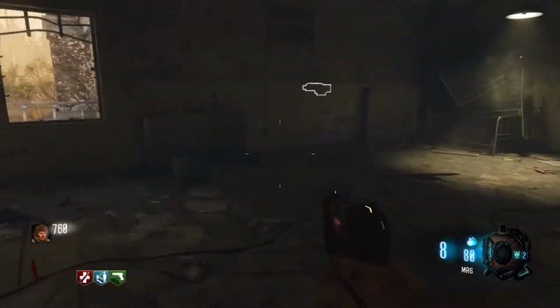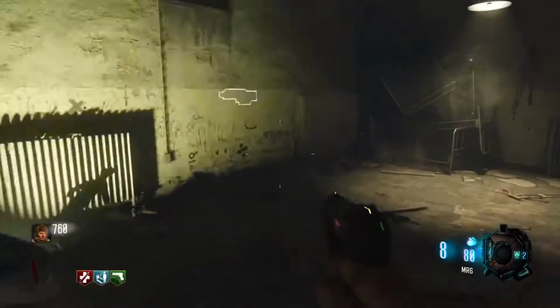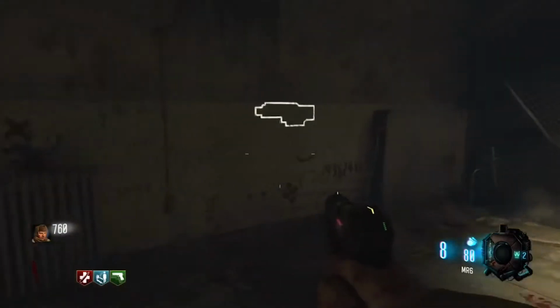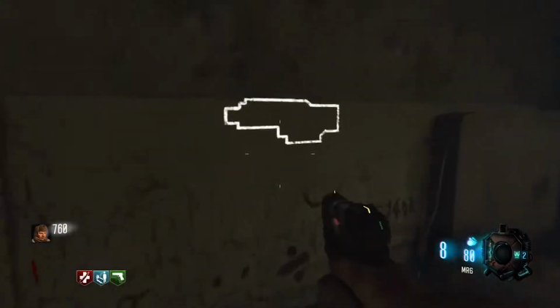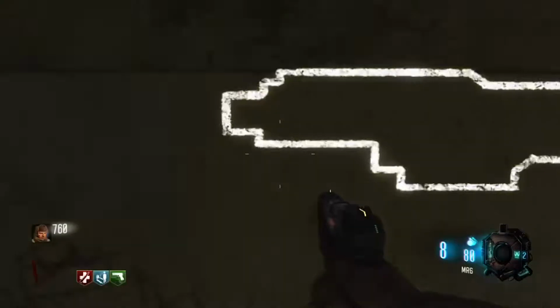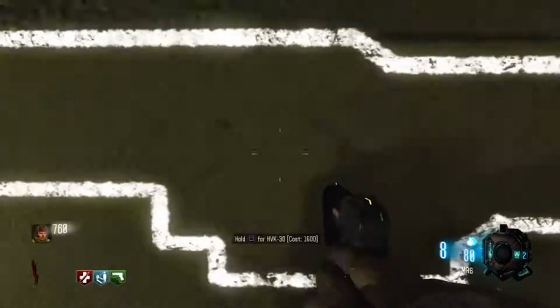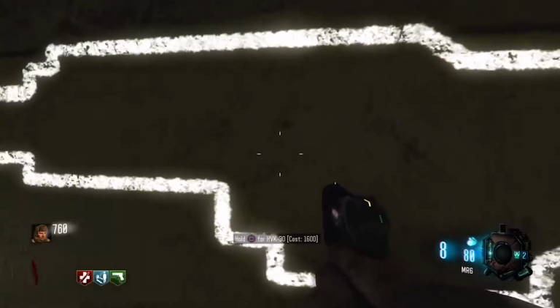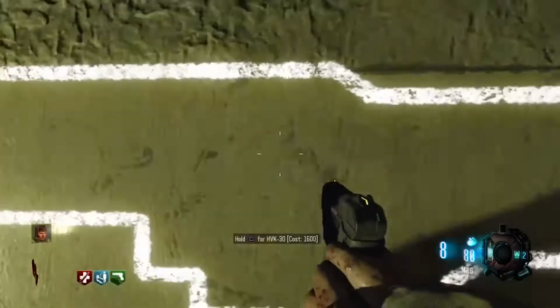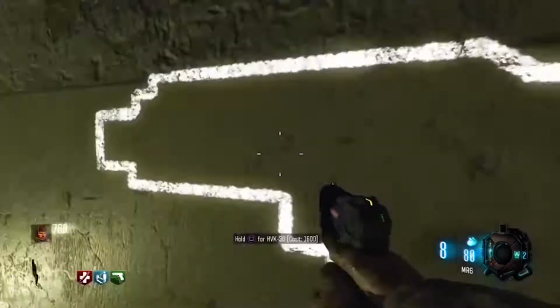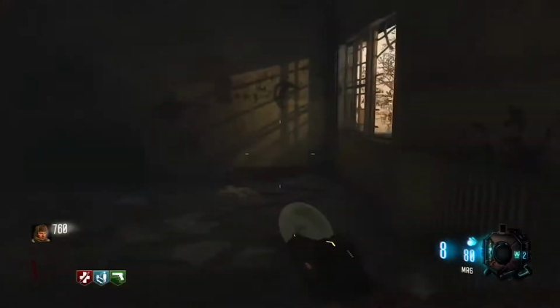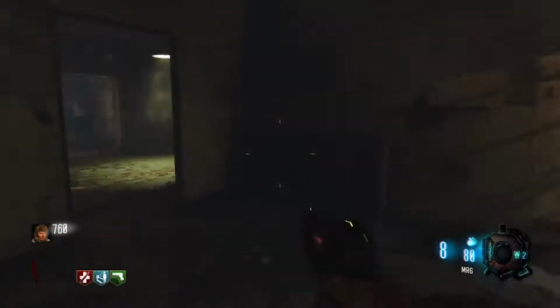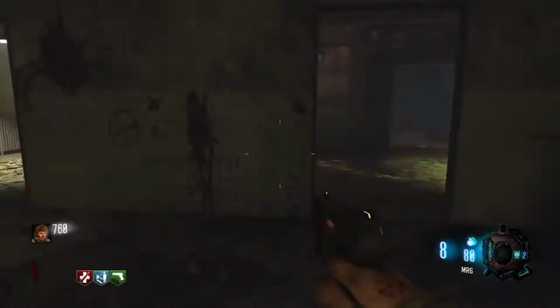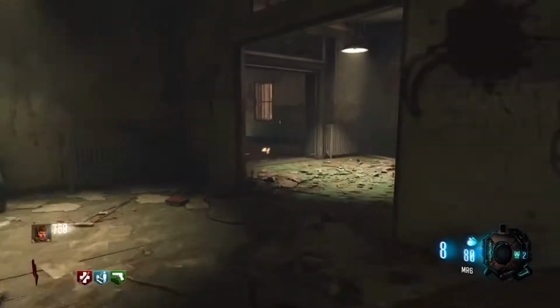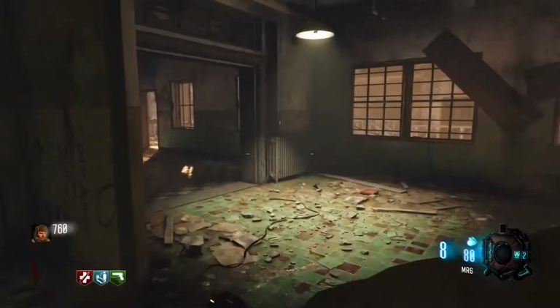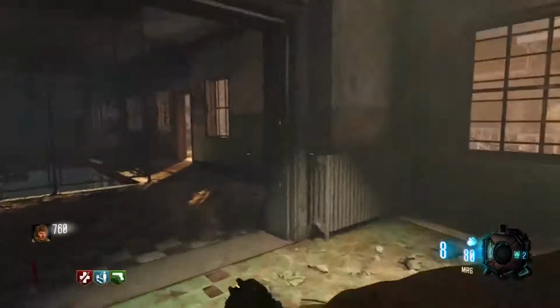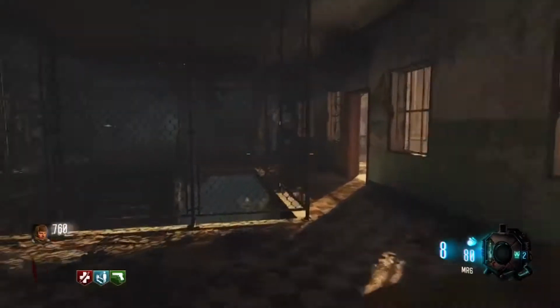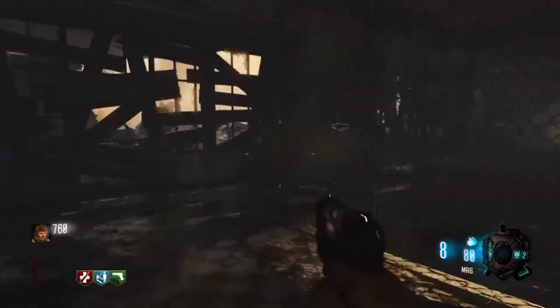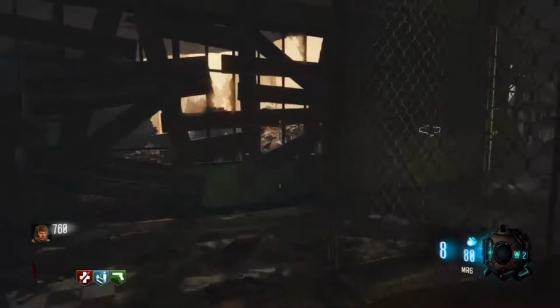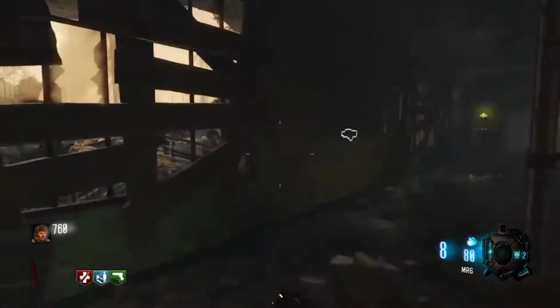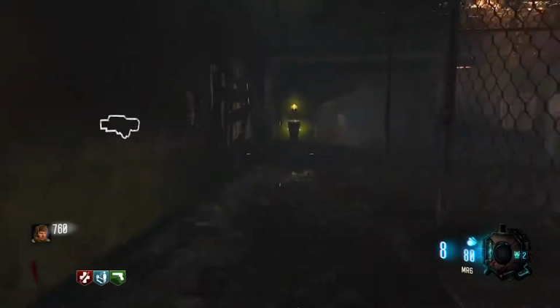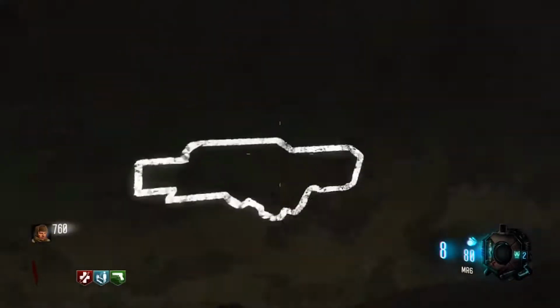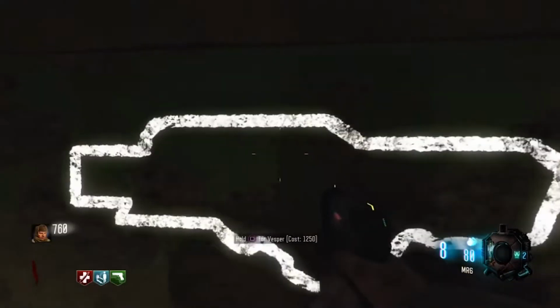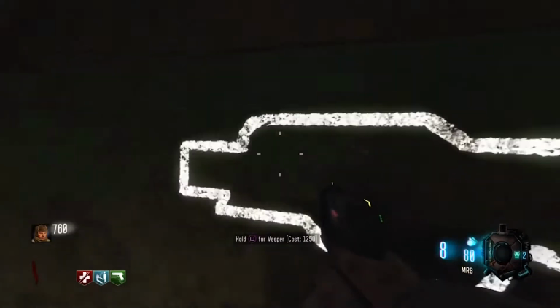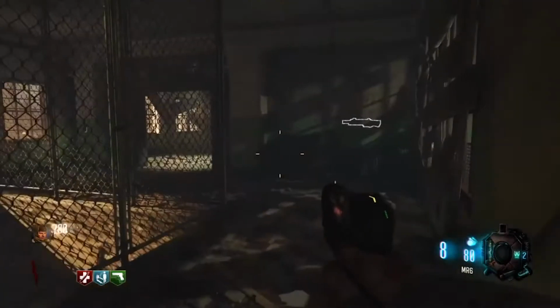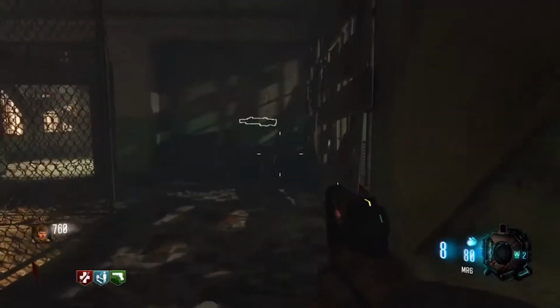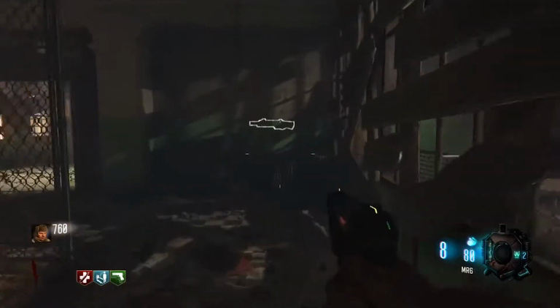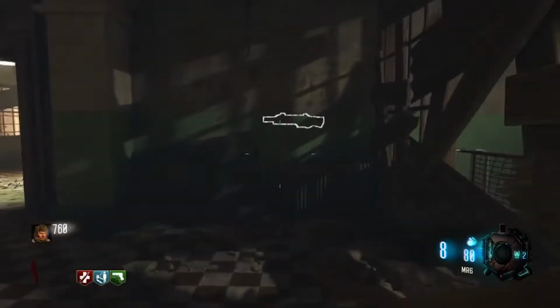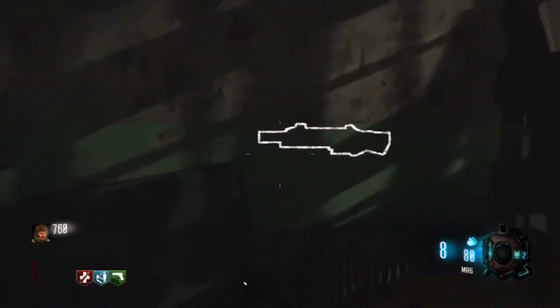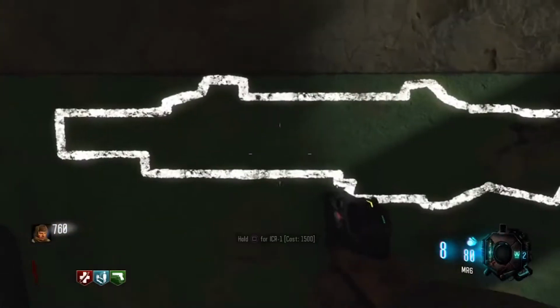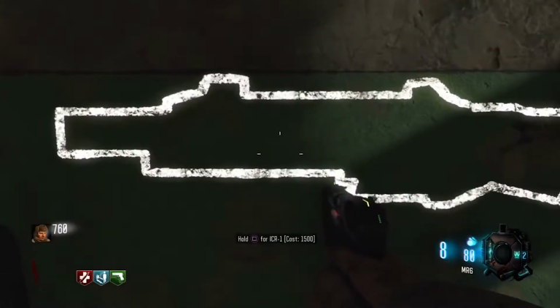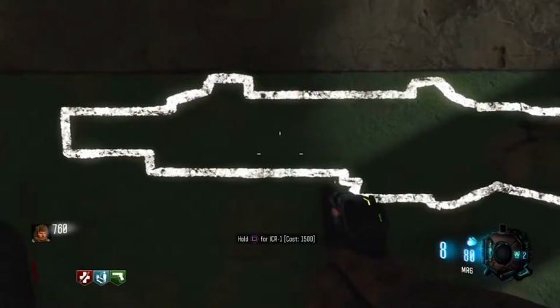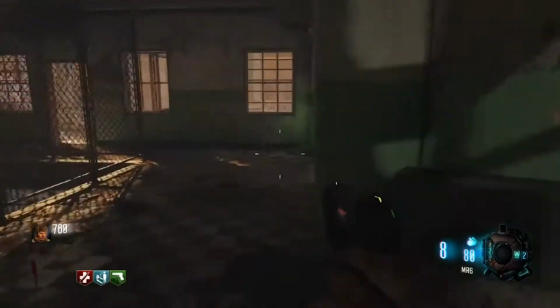Coming in at 17 is Verrückt, the first Zombies DLC ever. It's simply Nacht der Untoten, but a little bit better. Basically this map is Nacht der Untoten but with electric traps, perks, and a moveable mystery box.